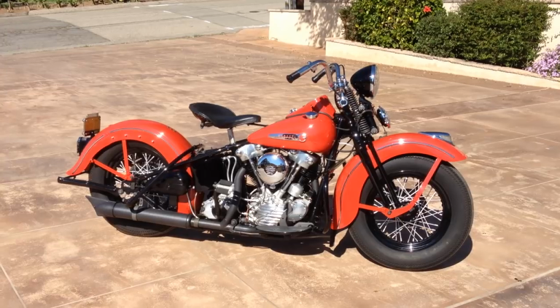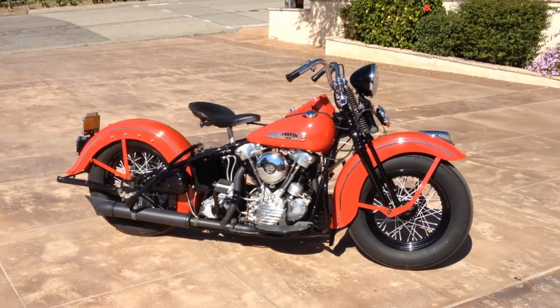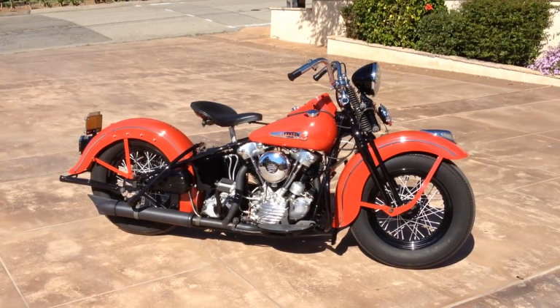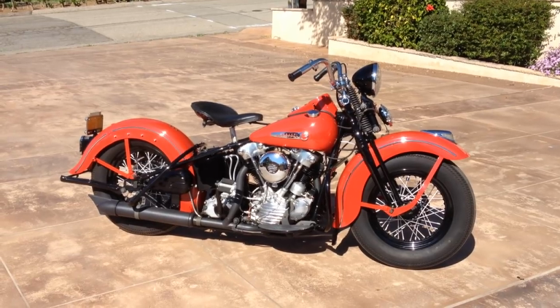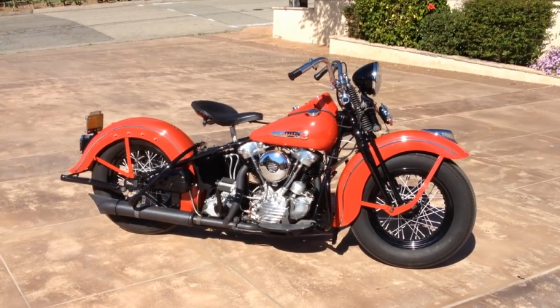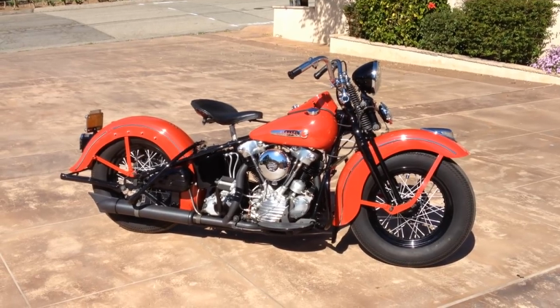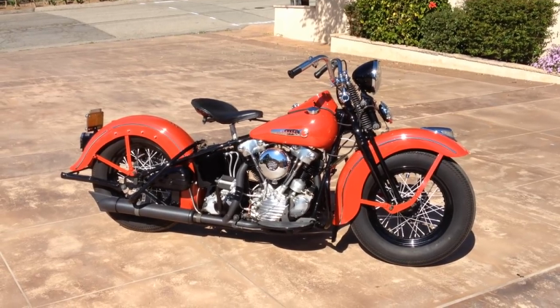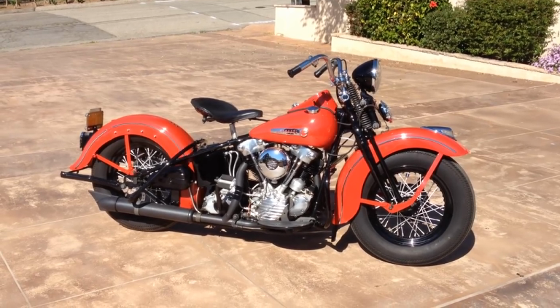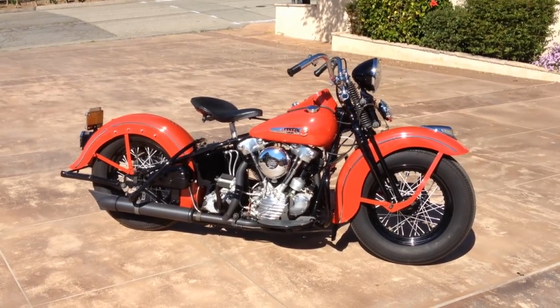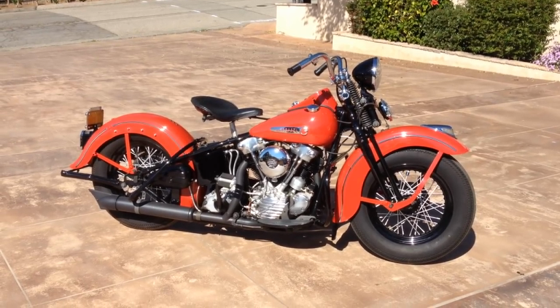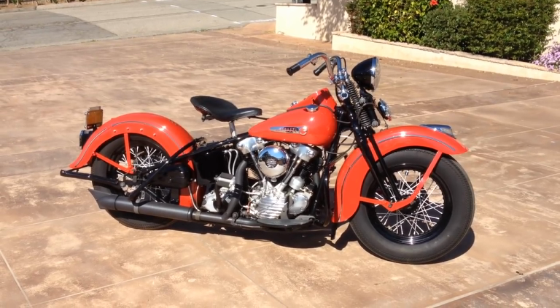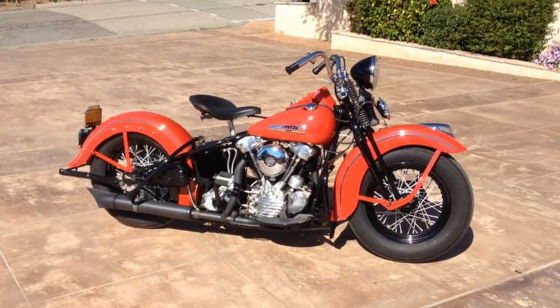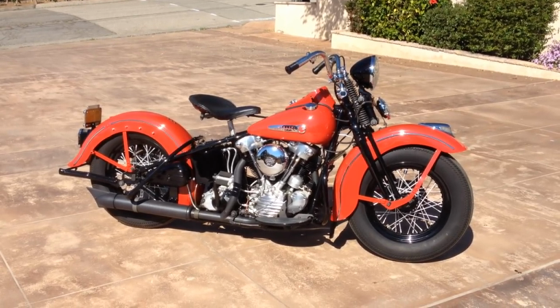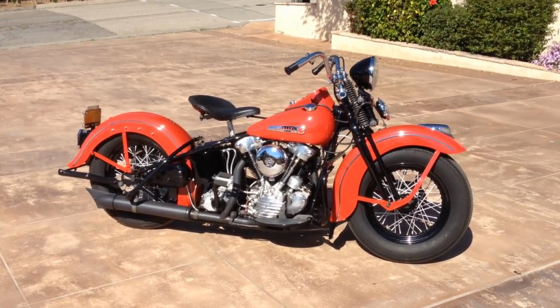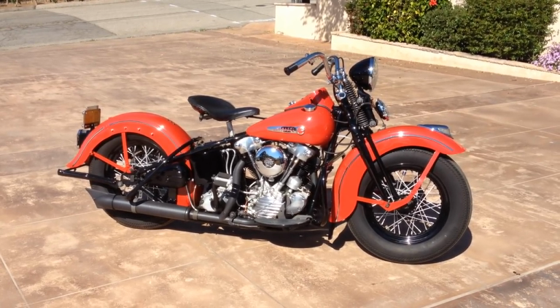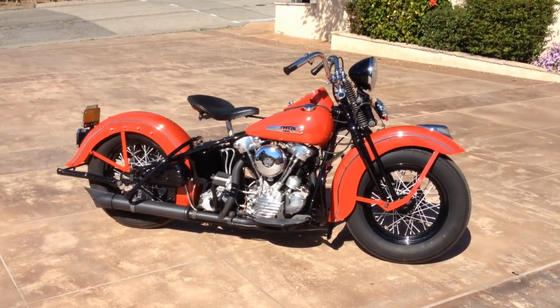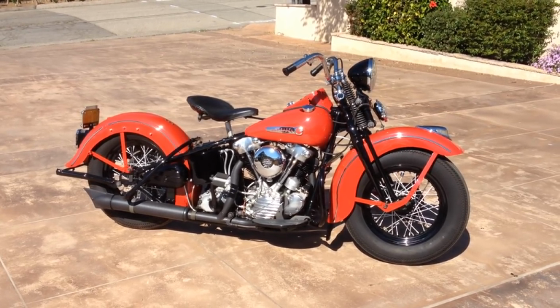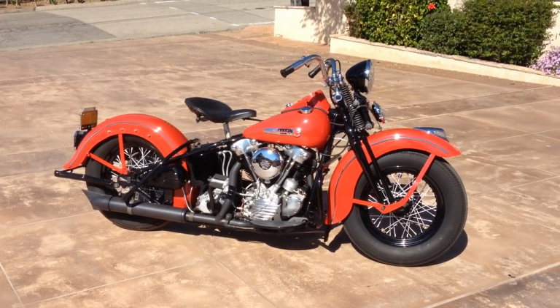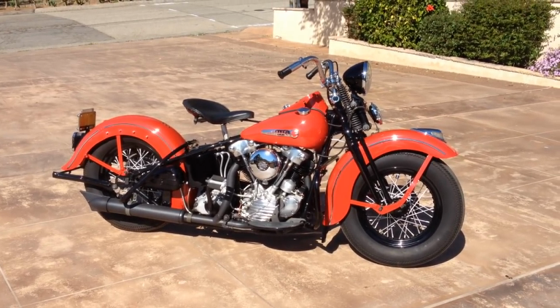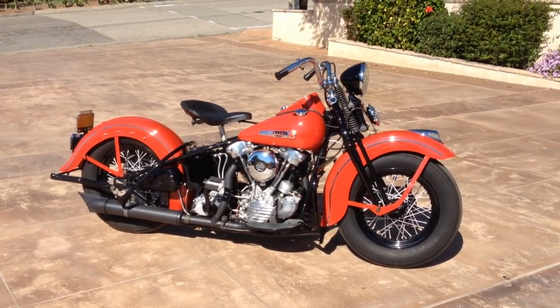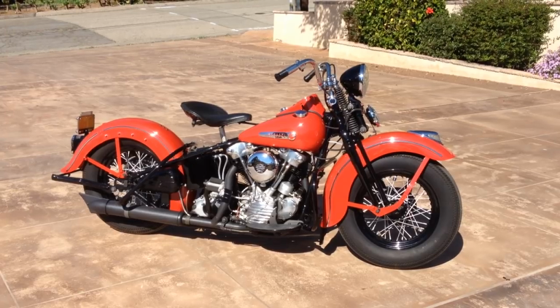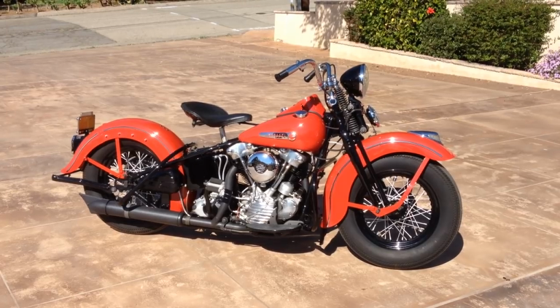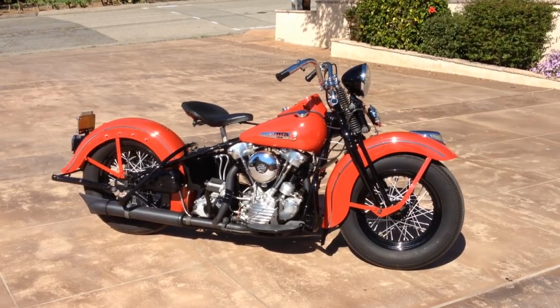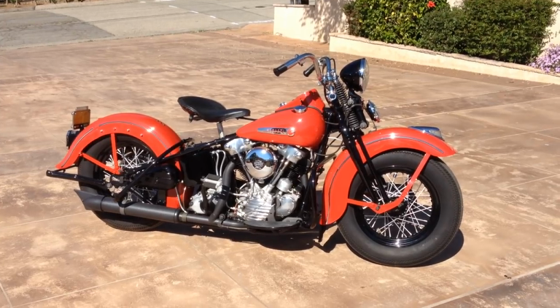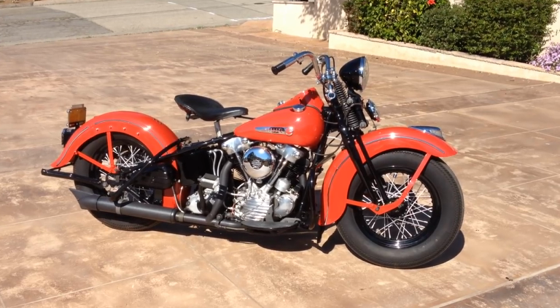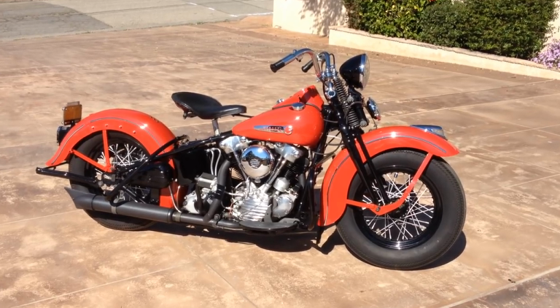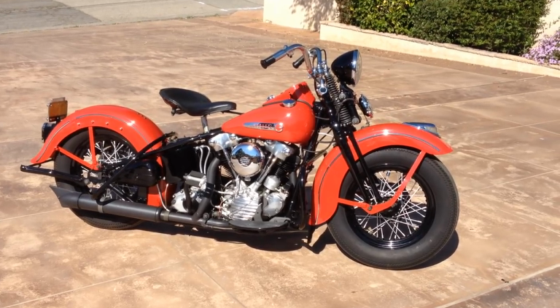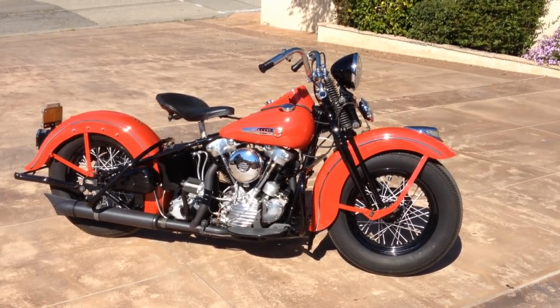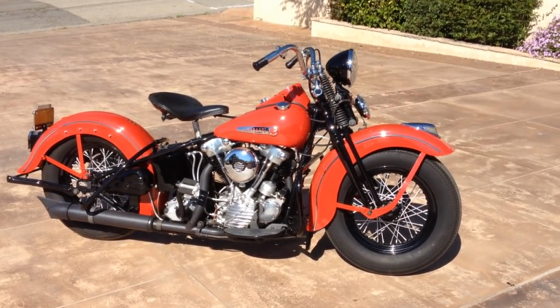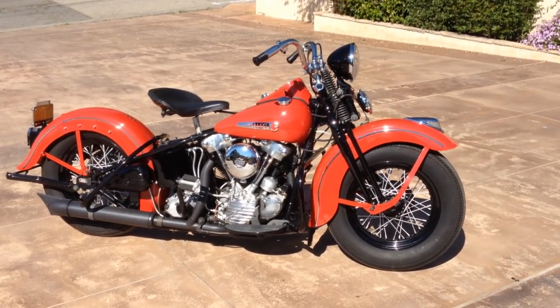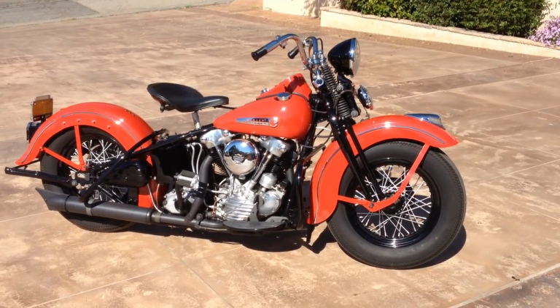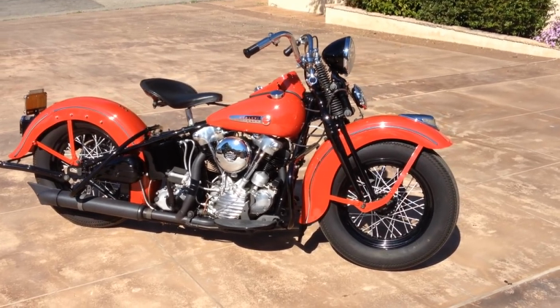Welcome to Bader International's Classic Online Motorcycle Sales. This beautiful motorcycle is a 1947 Harley Davidson Knucklehead.